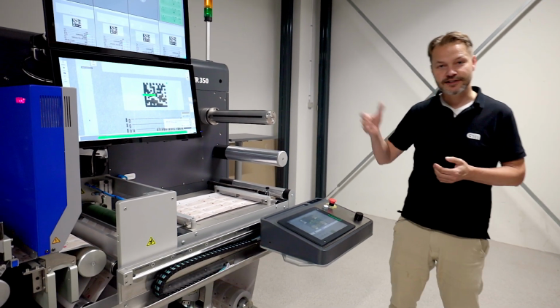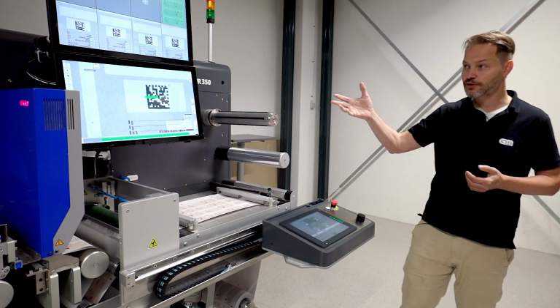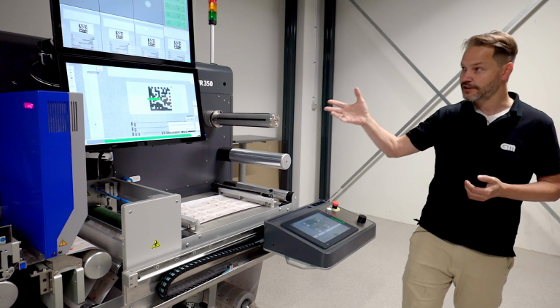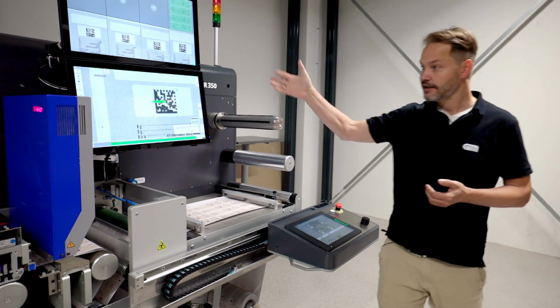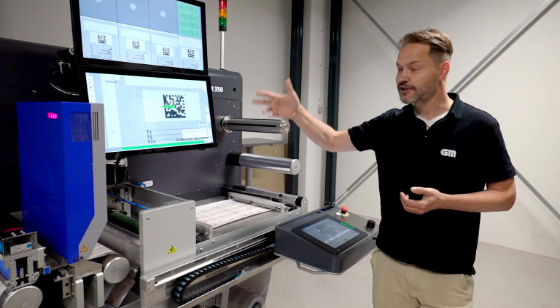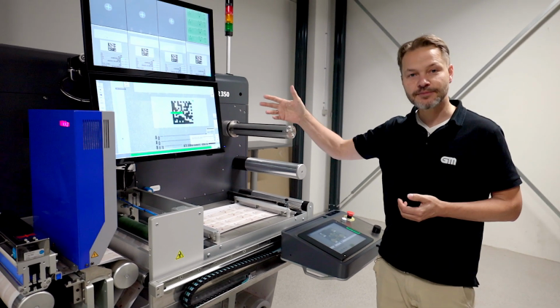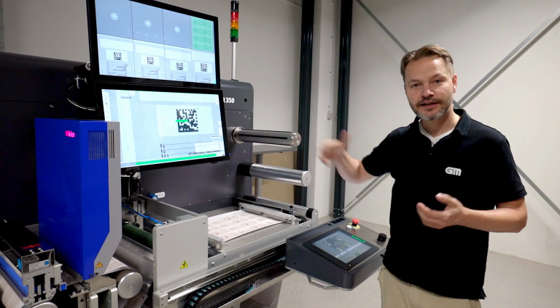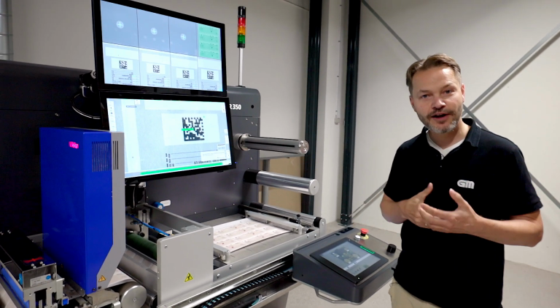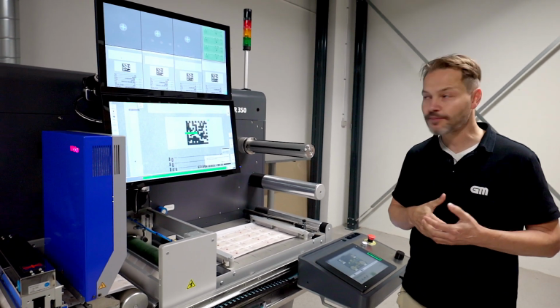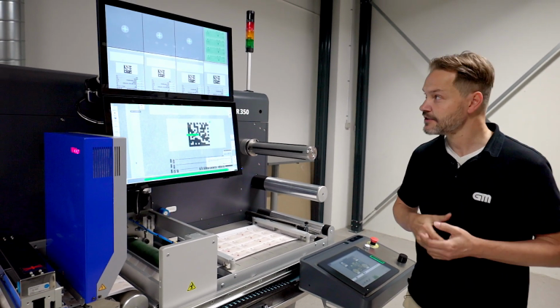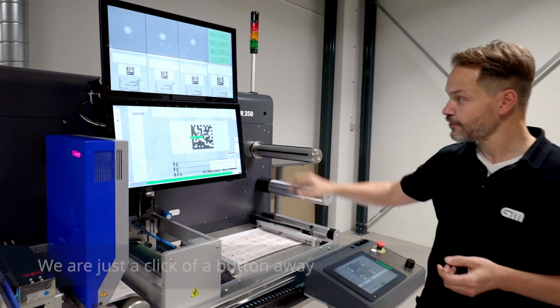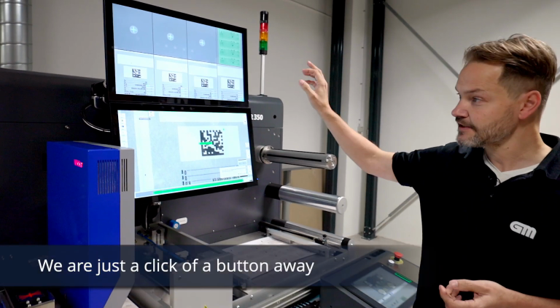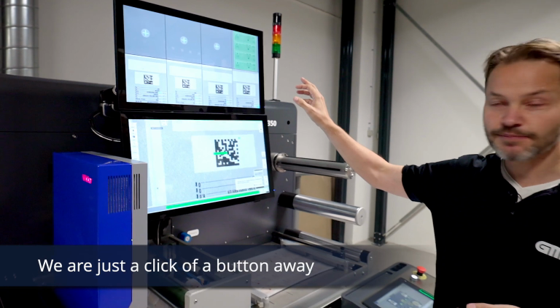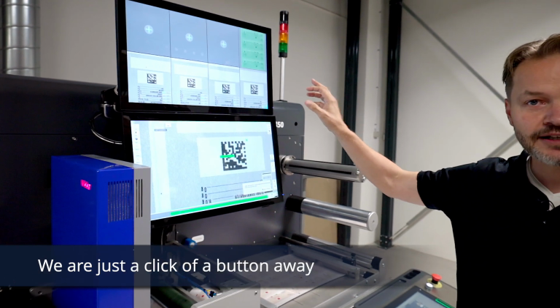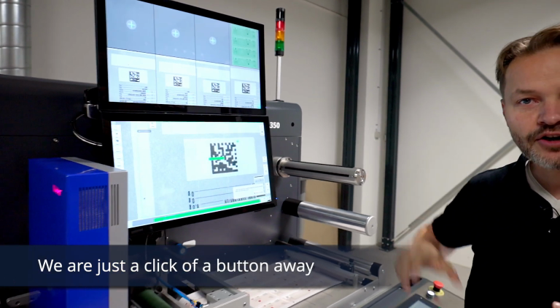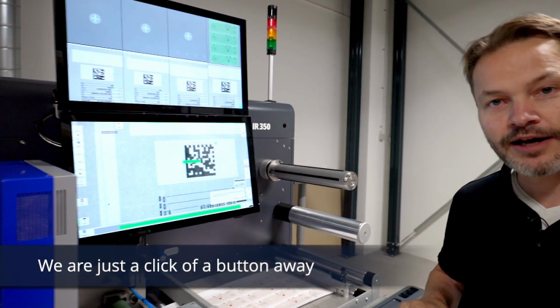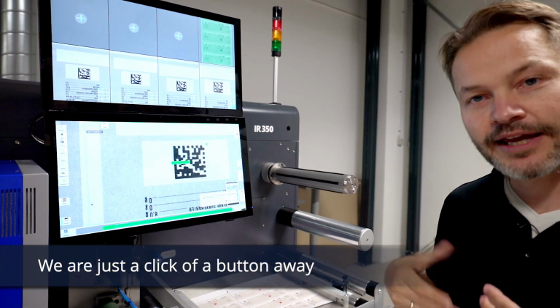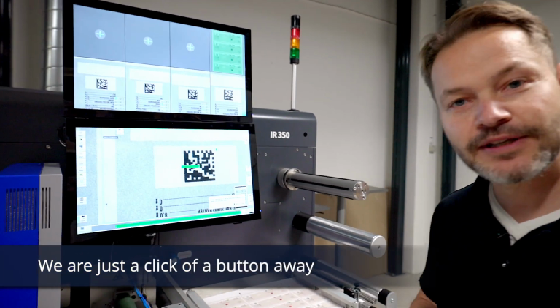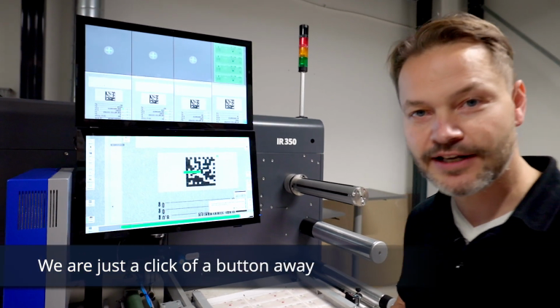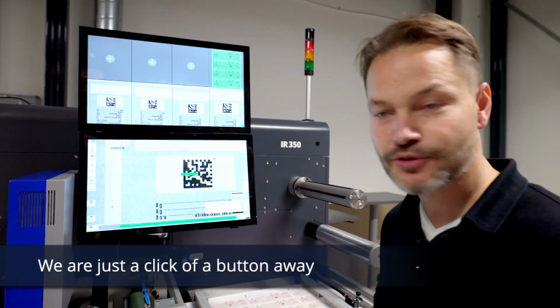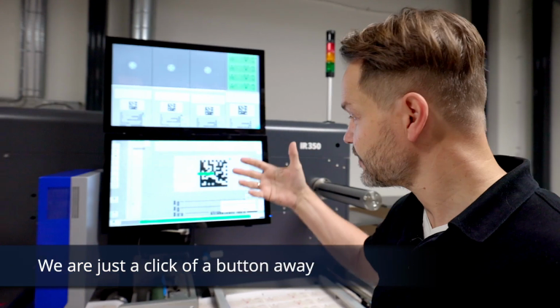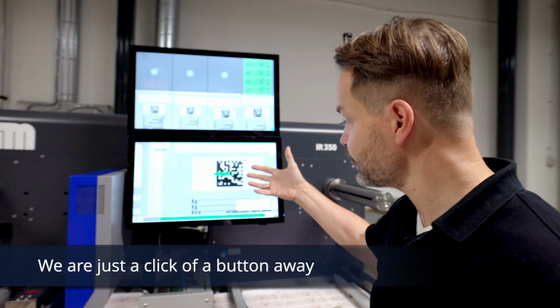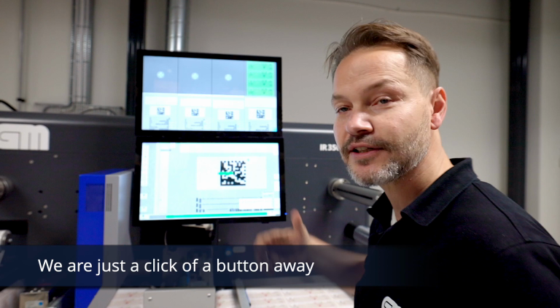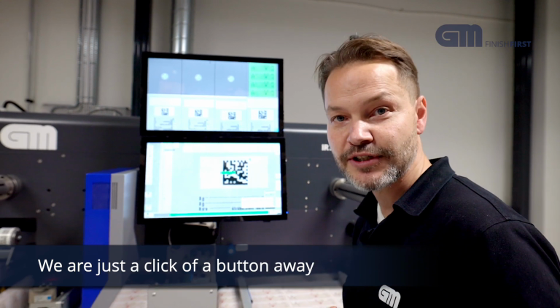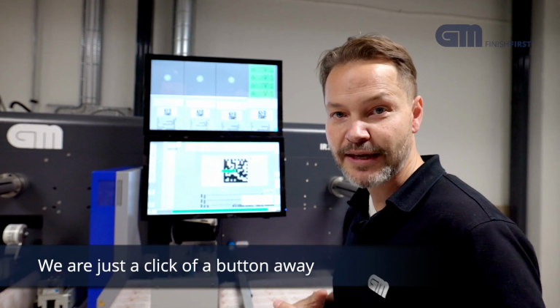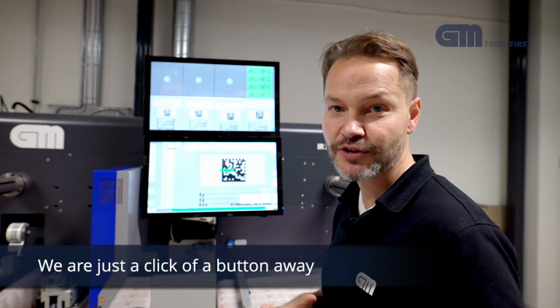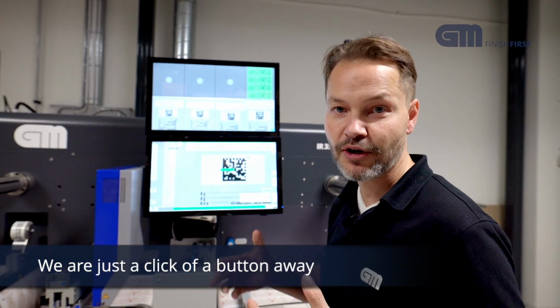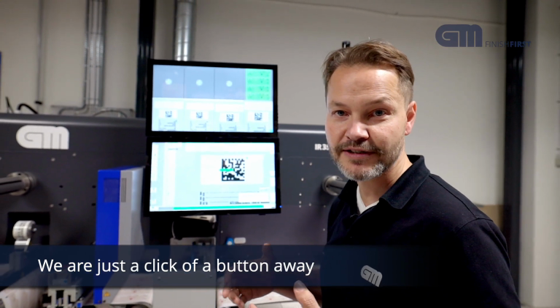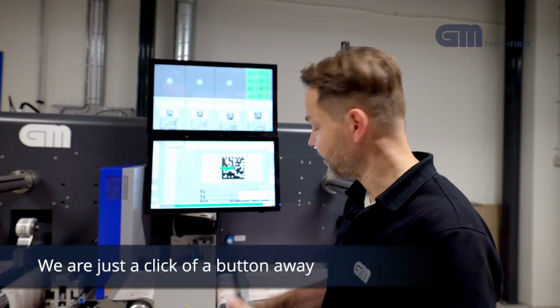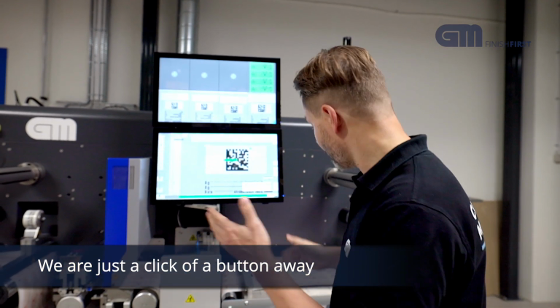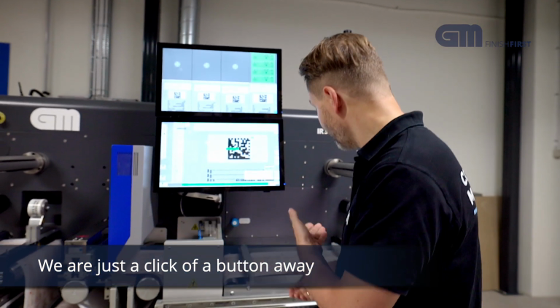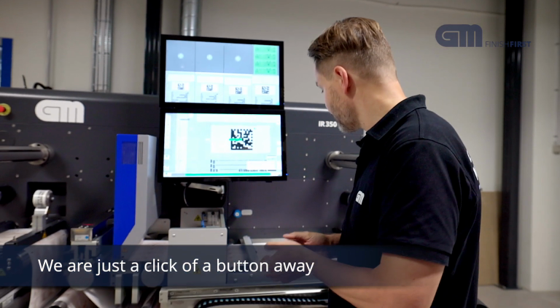The same goes for the camera system here. If you have a problem, simply press the assistance button, call up, and we can be there to help you see what you are seeing on the screen, making sure that your operators can get quickly on with the job.